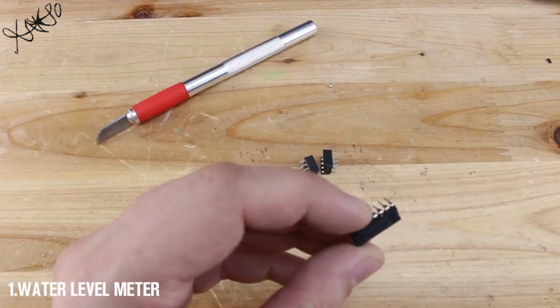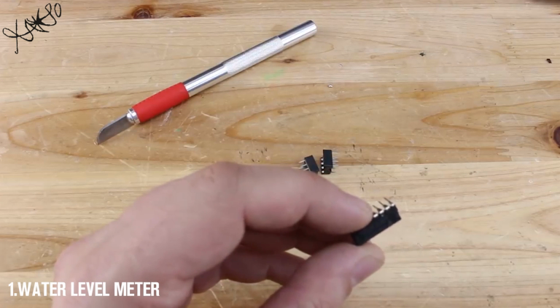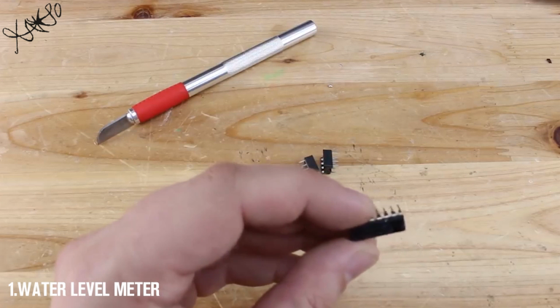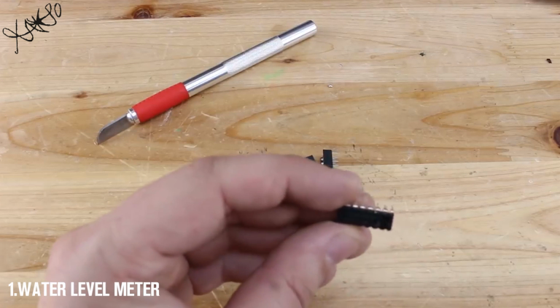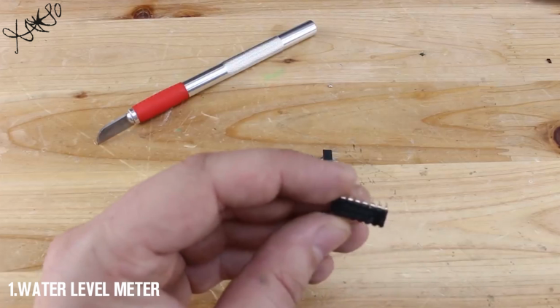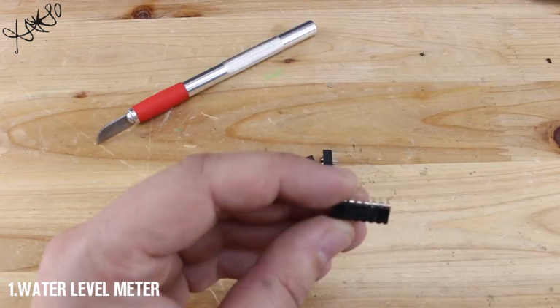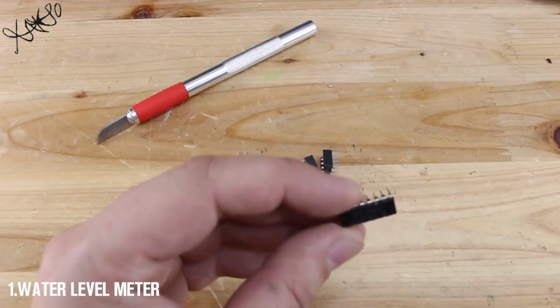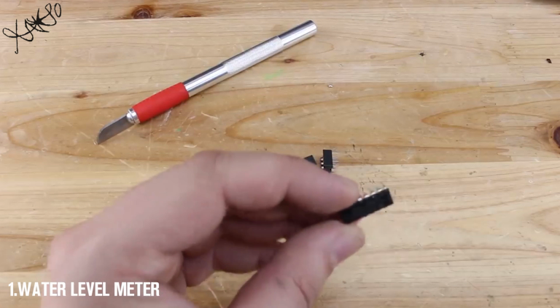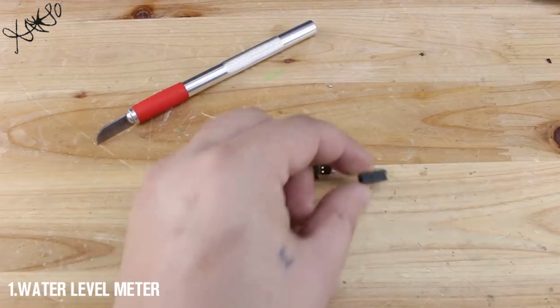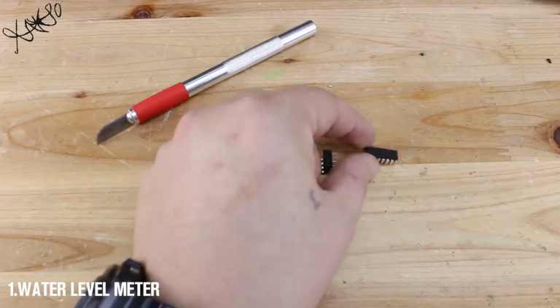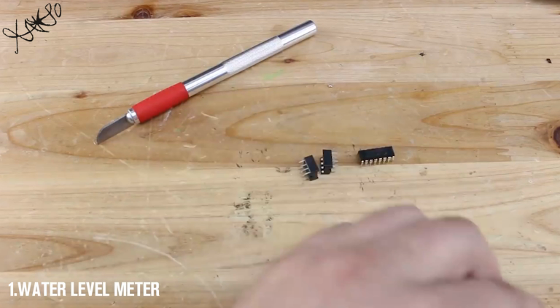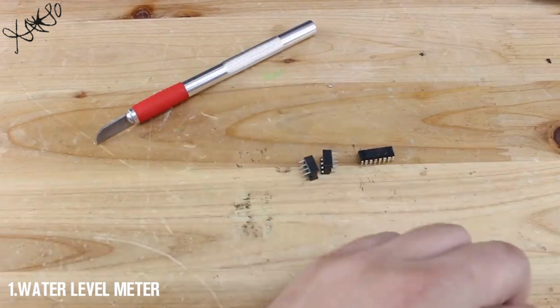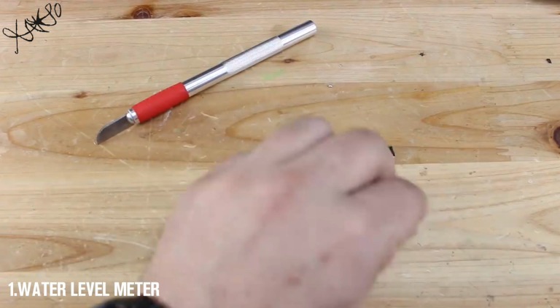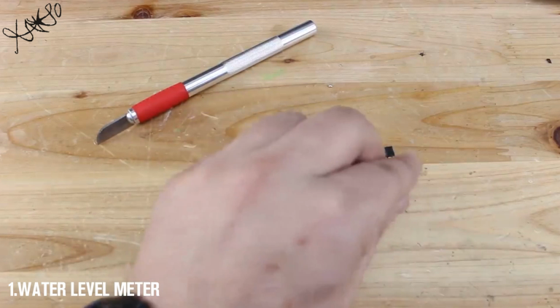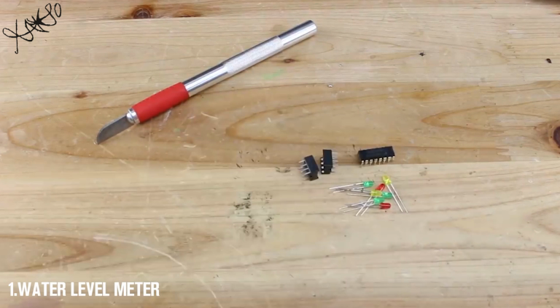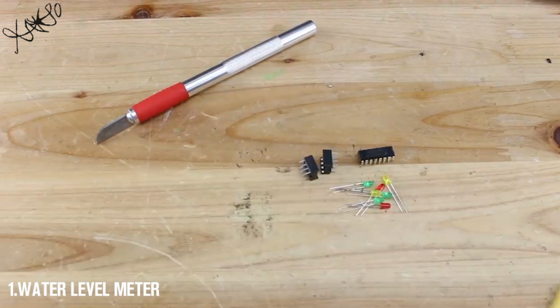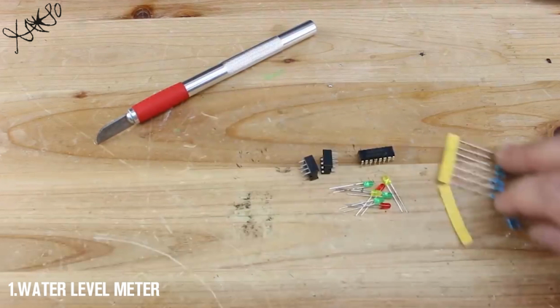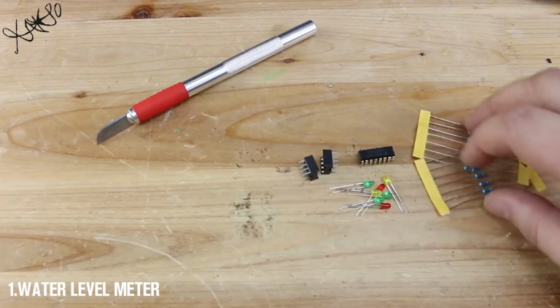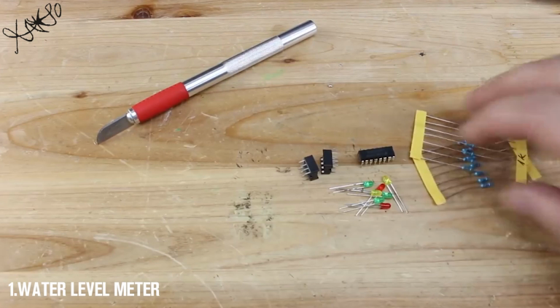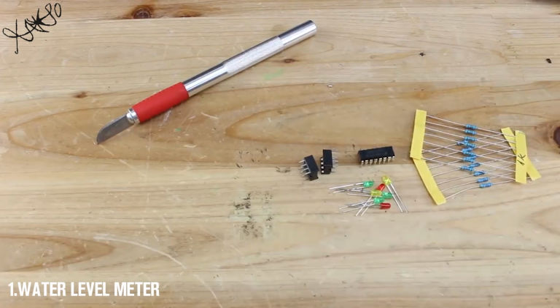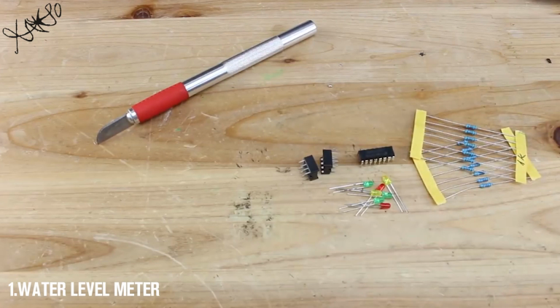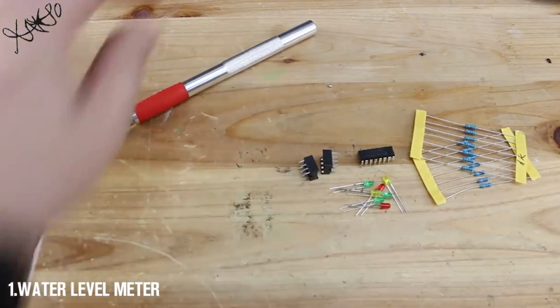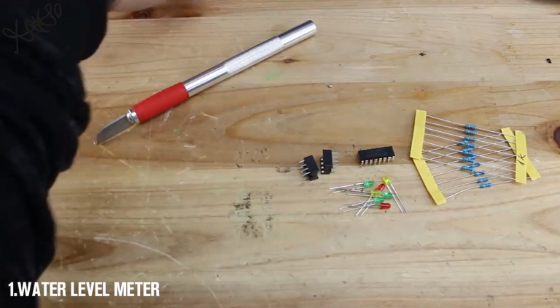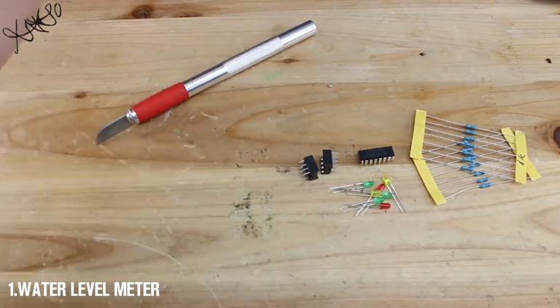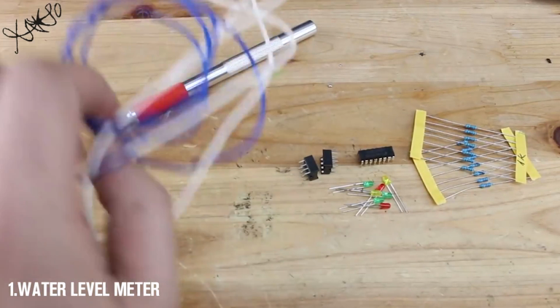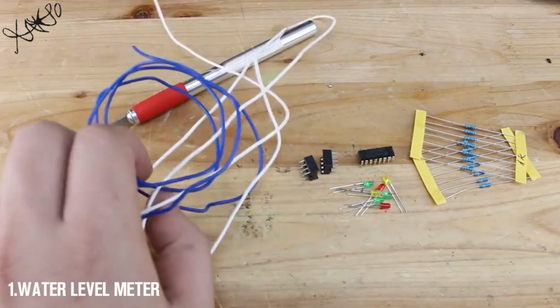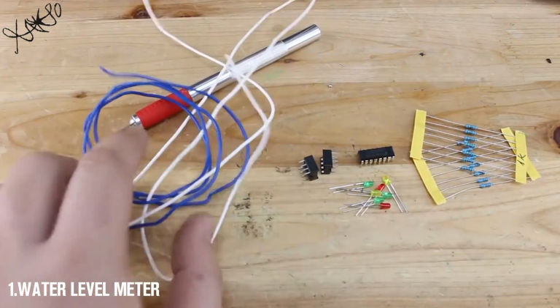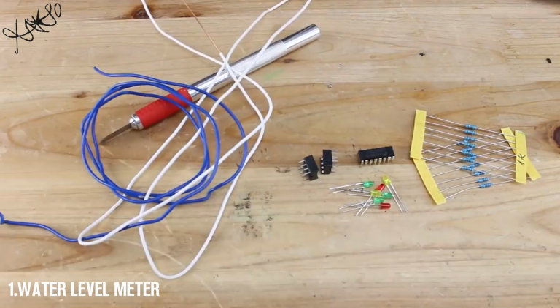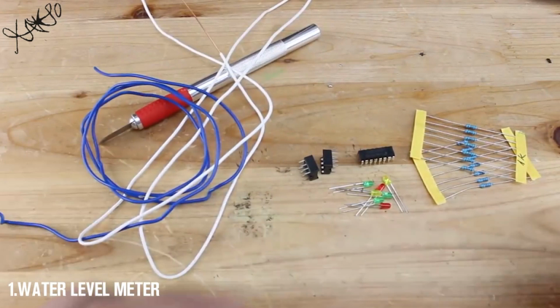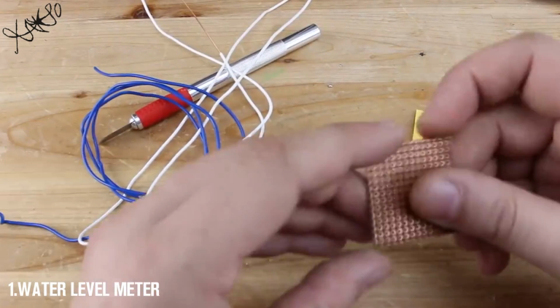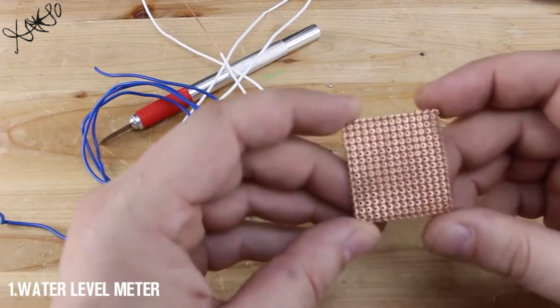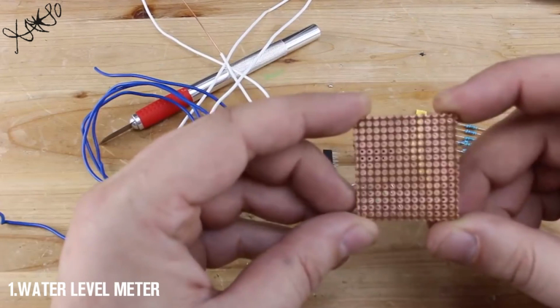You need just the cheap ULN2003, 7 LEDs, 14 resistors, solid copper wire for sensors, and a universal soldering breadboard.